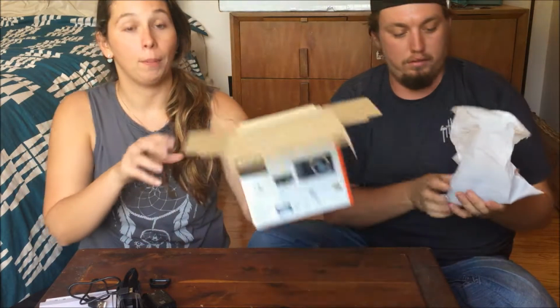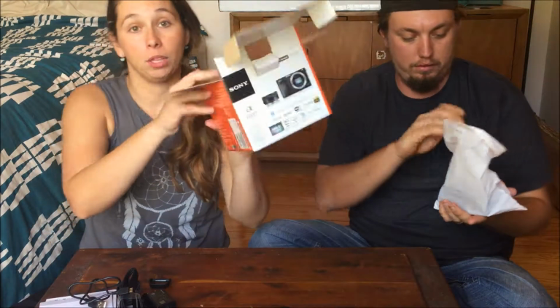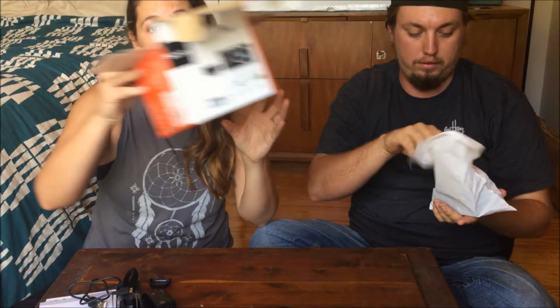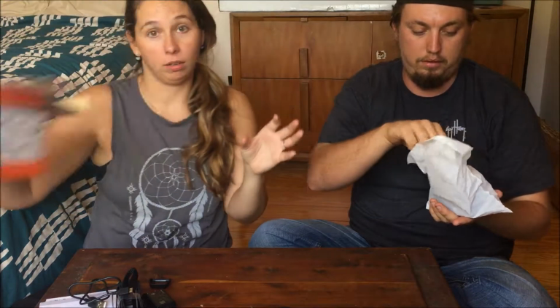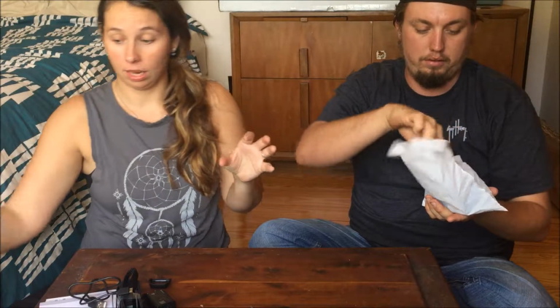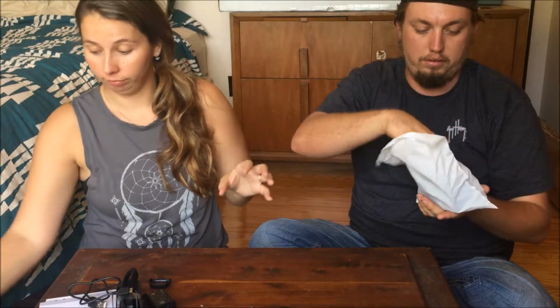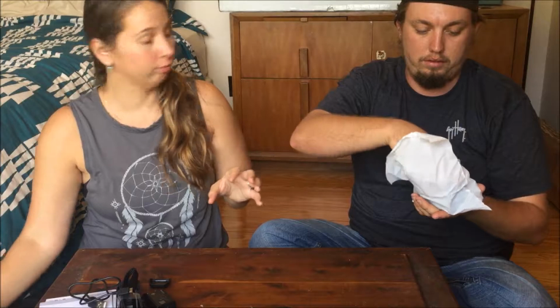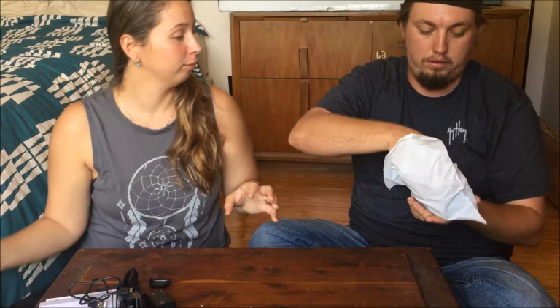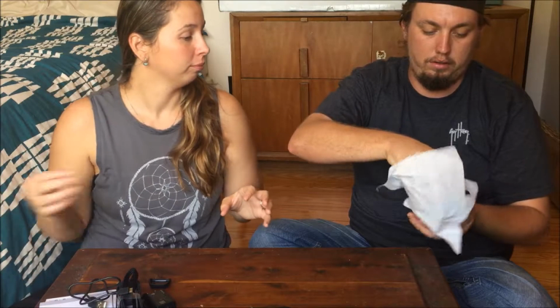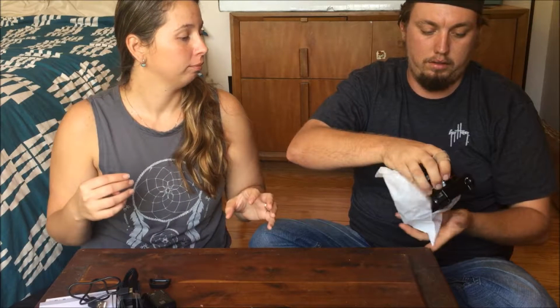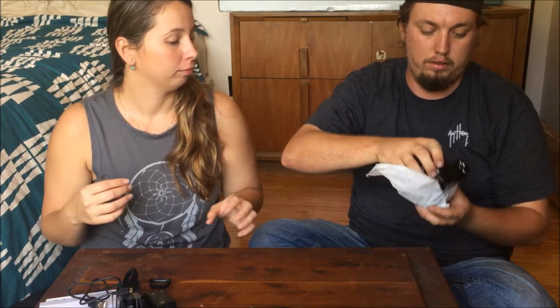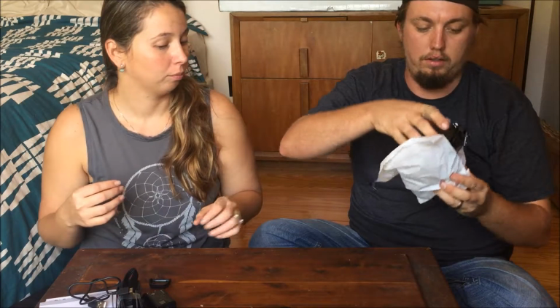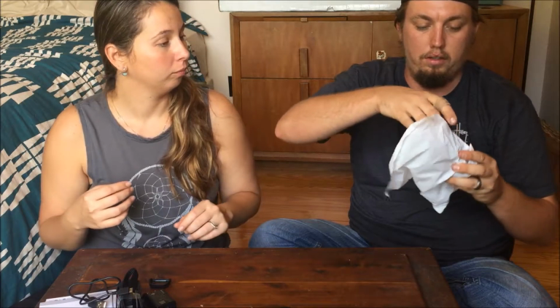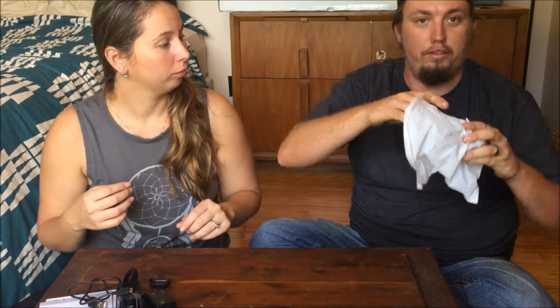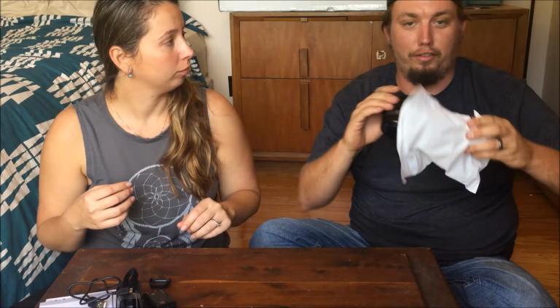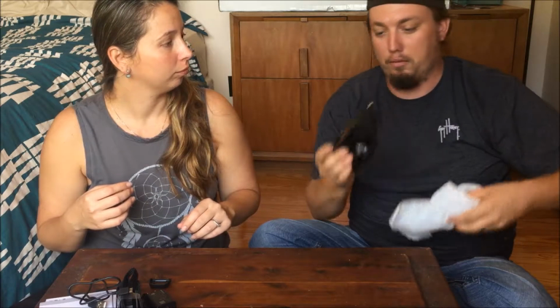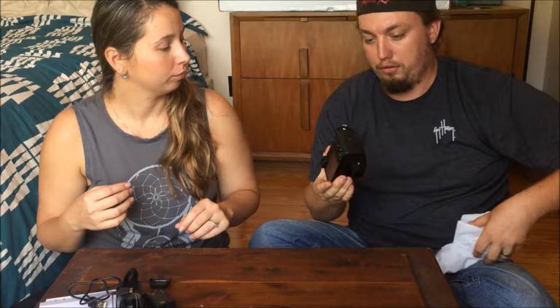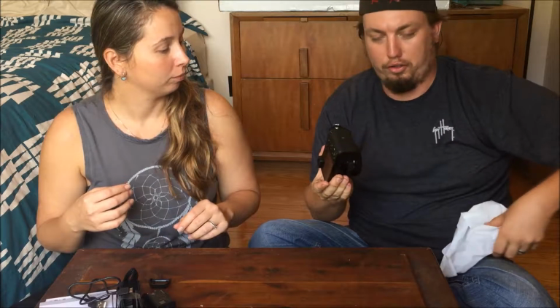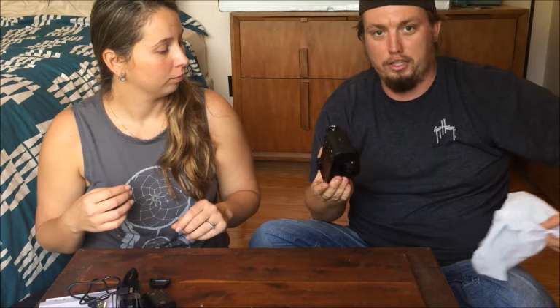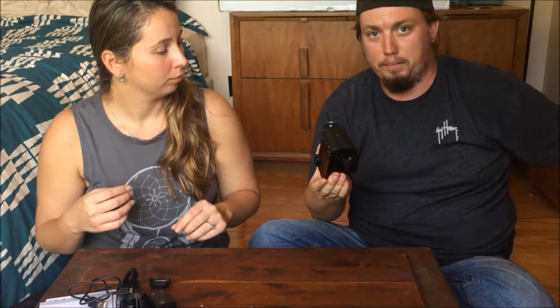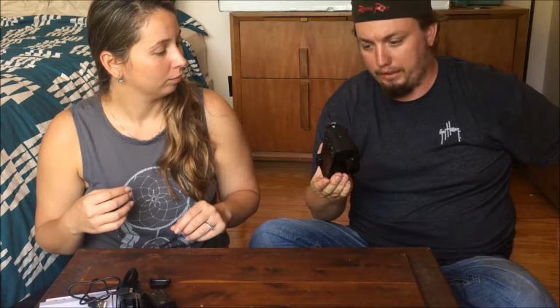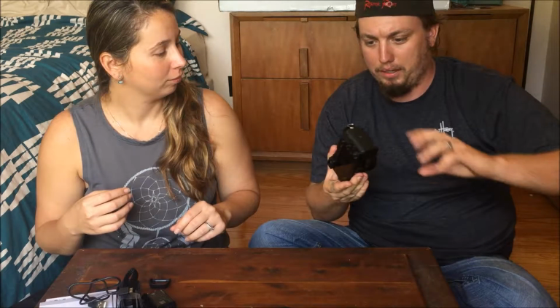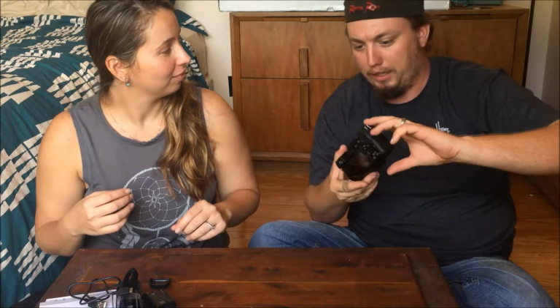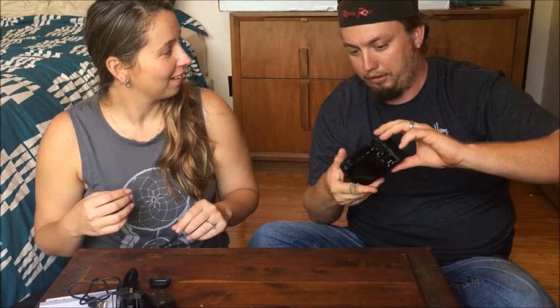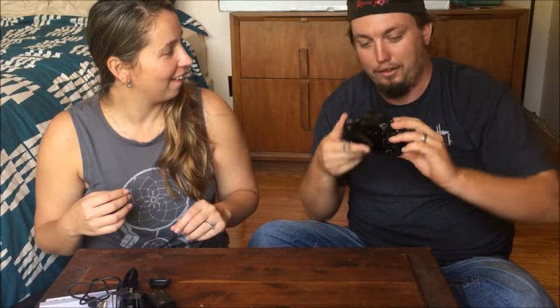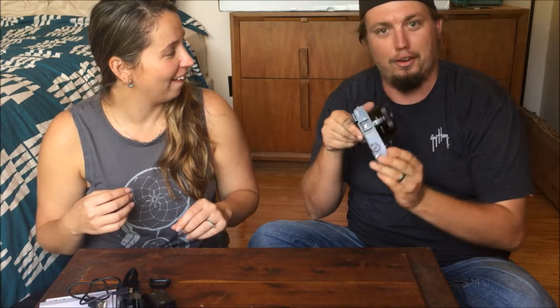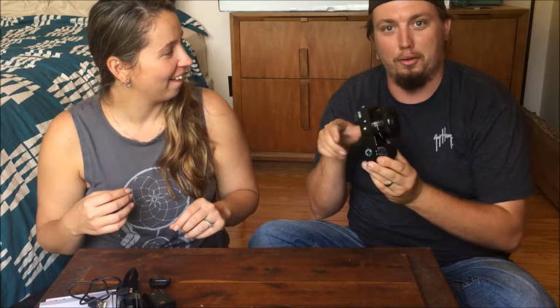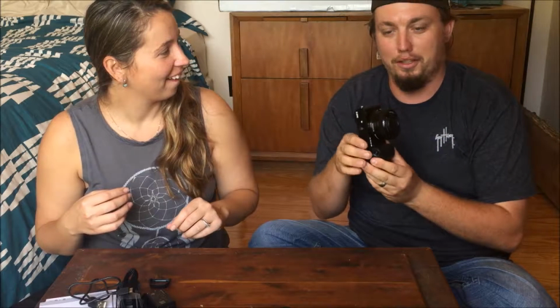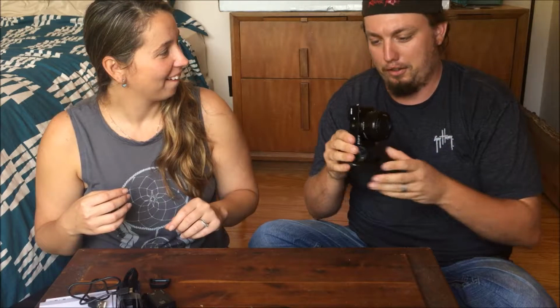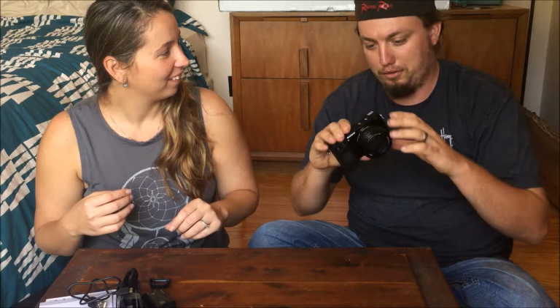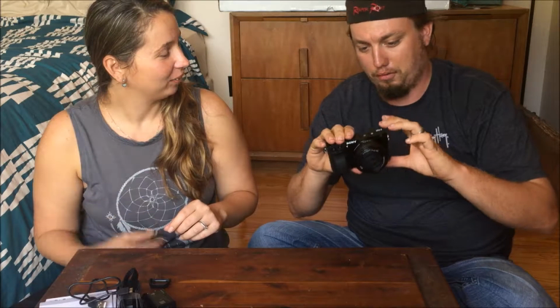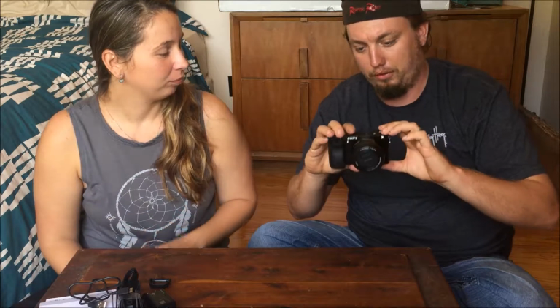I'm going to put this box down to the side. Sorry for anyone who just cringed at me picking it up by the lens — I don't know the dos and don'ts.